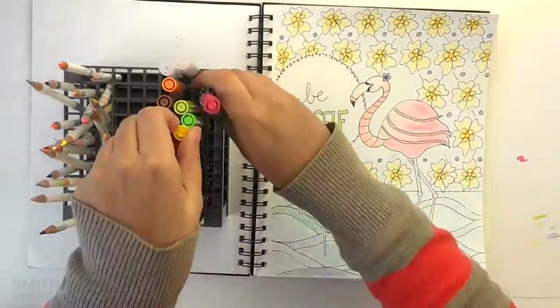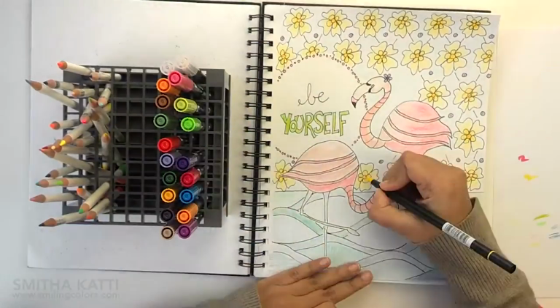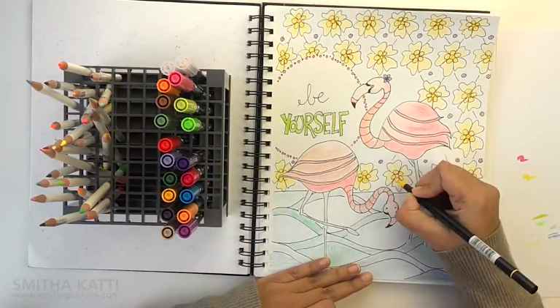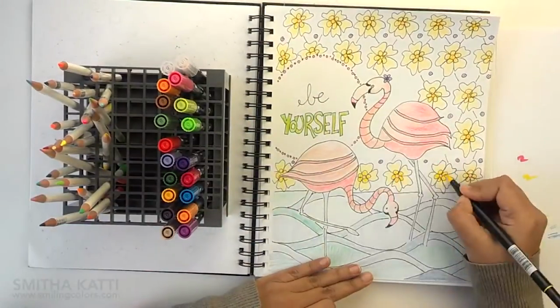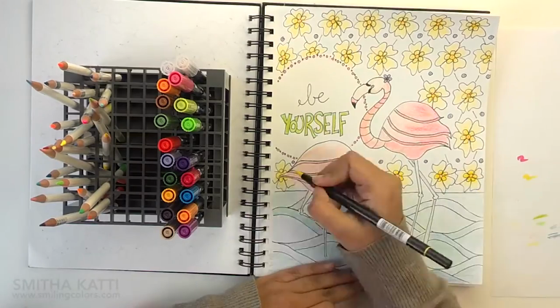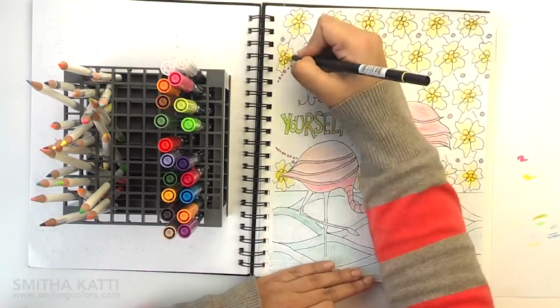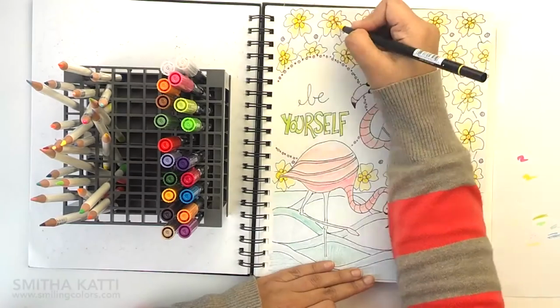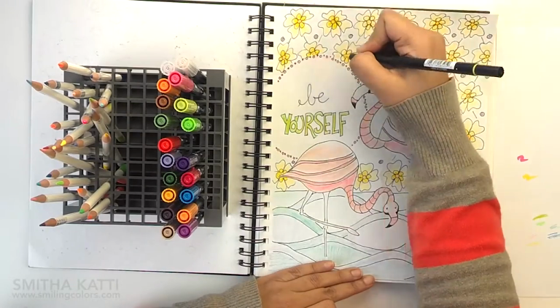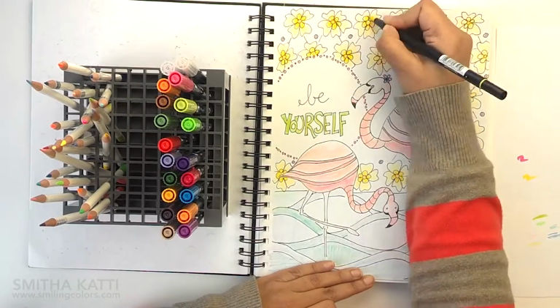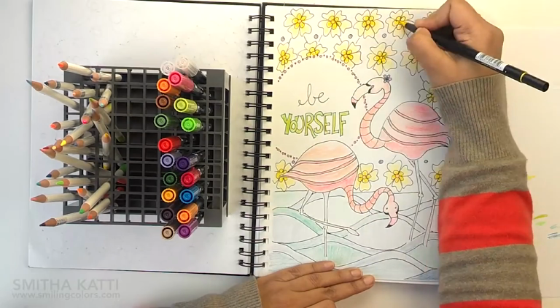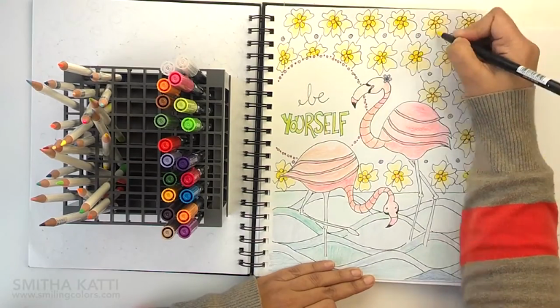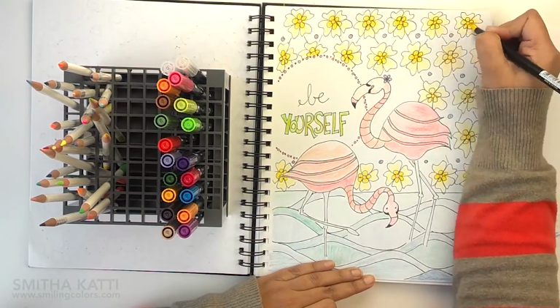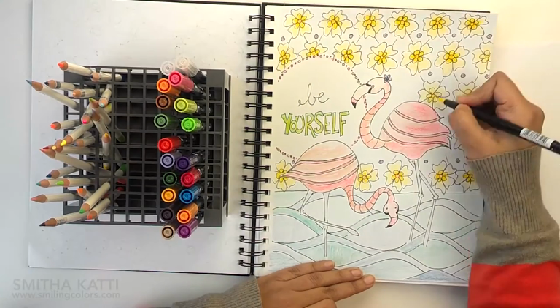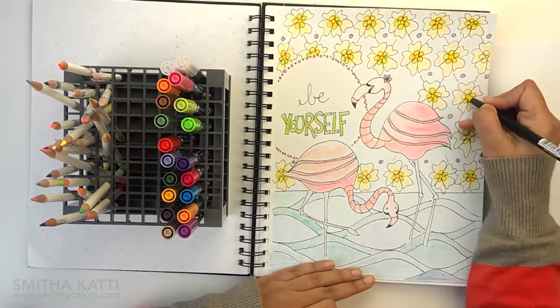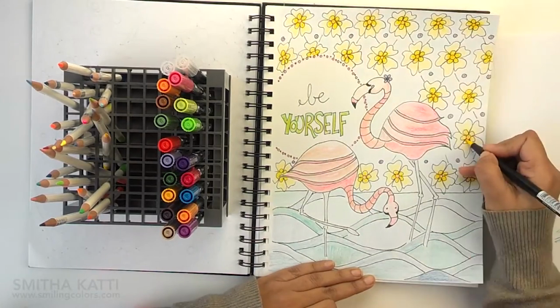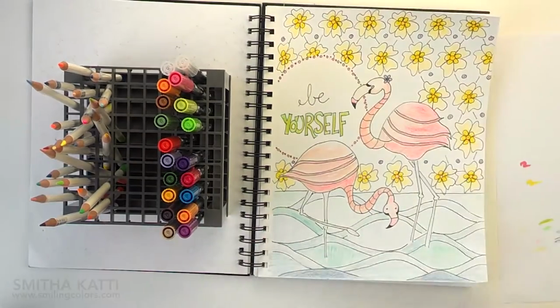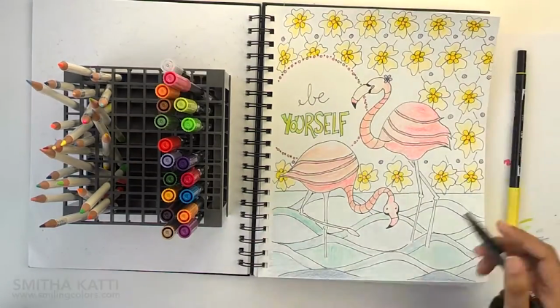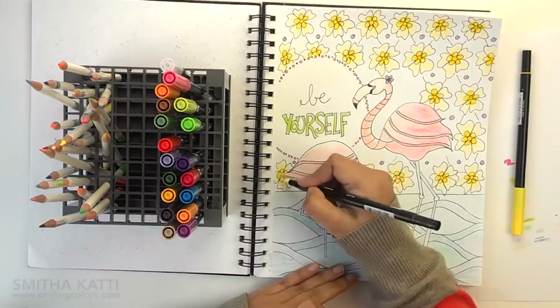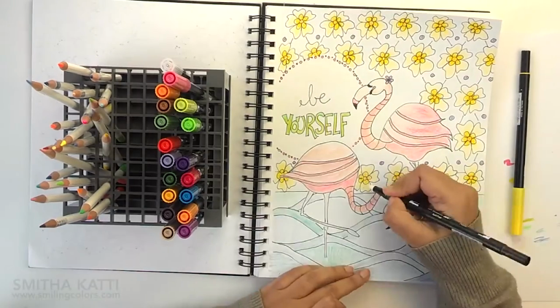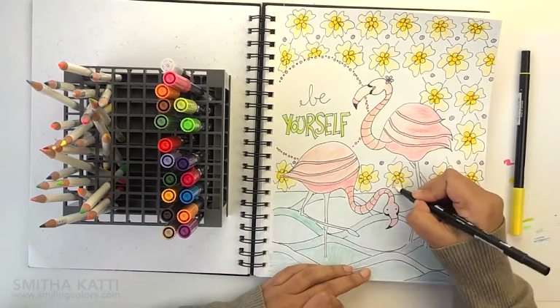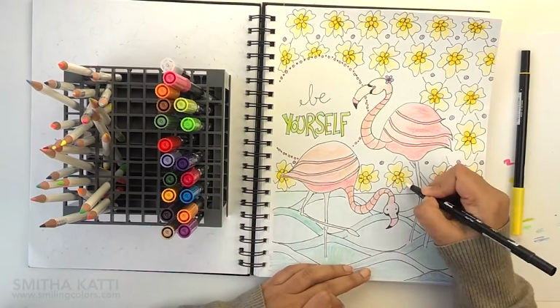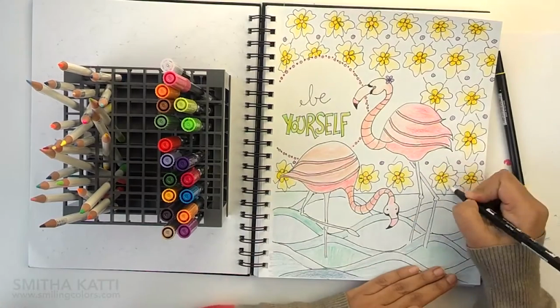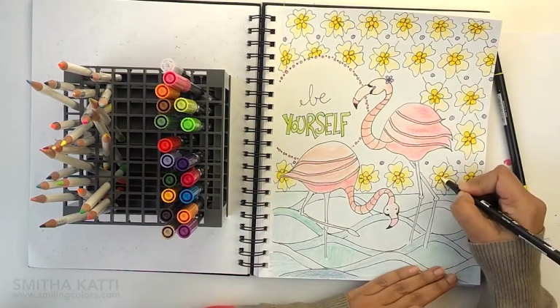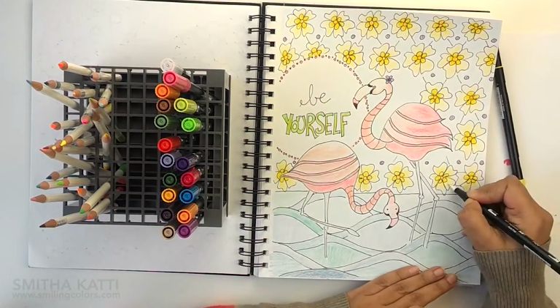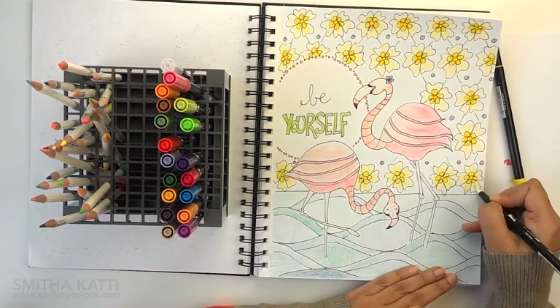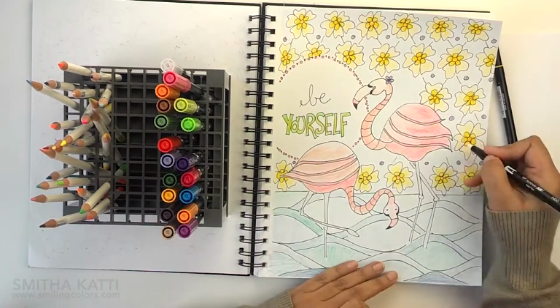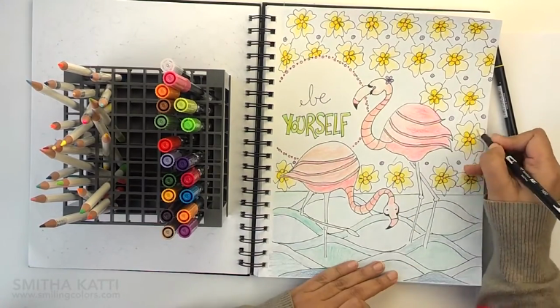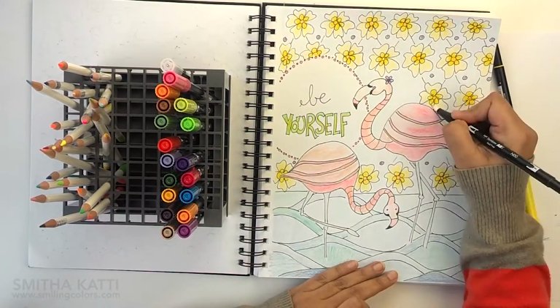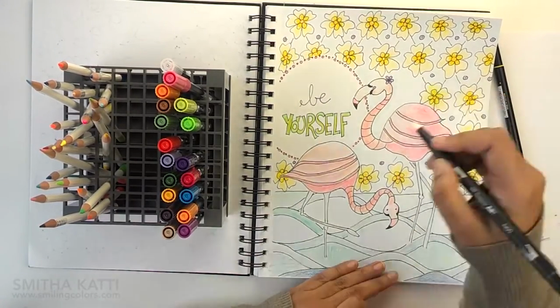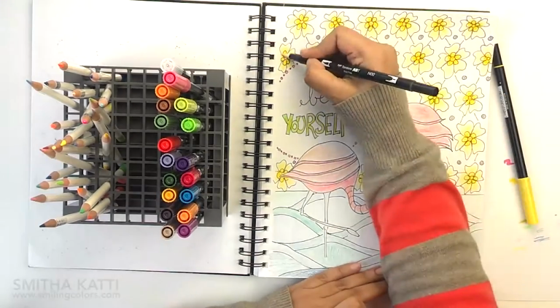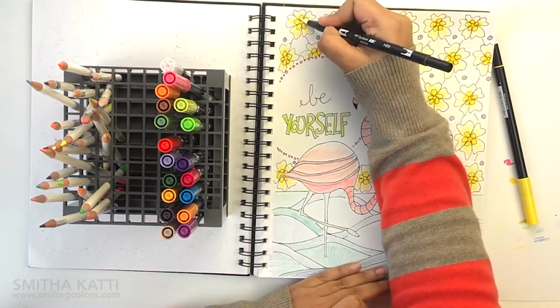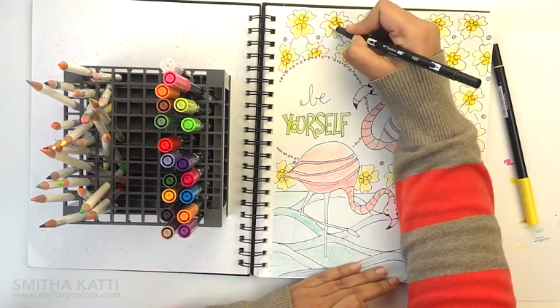Now to give more depth in areas, I use the dual brush pens. I like to go over an area with the pen and then use the colorless blender pen that comes in the set to just blend the color all over the color pencils.